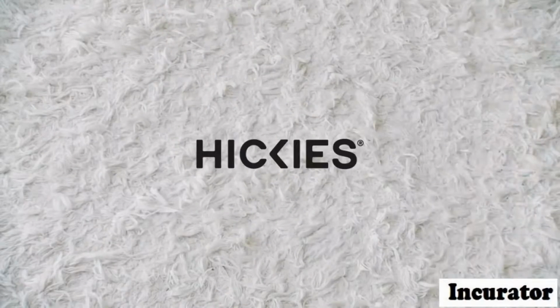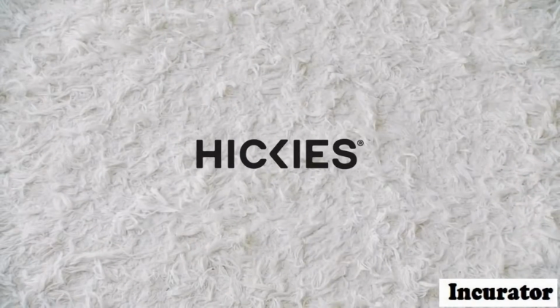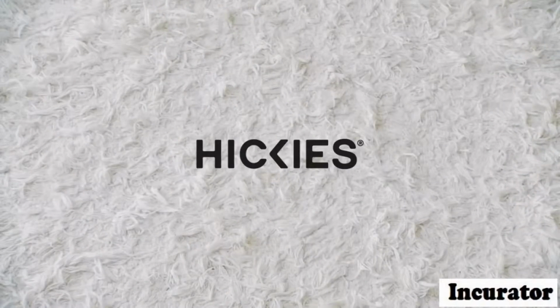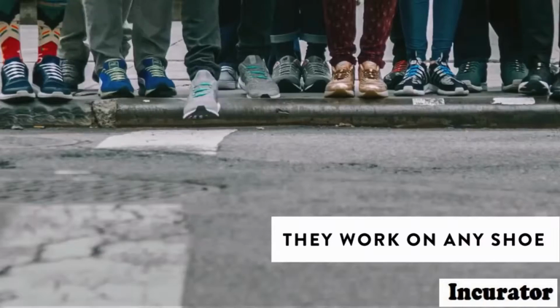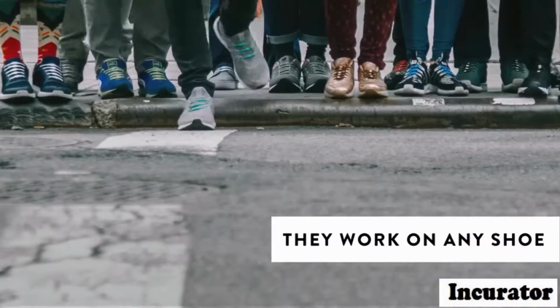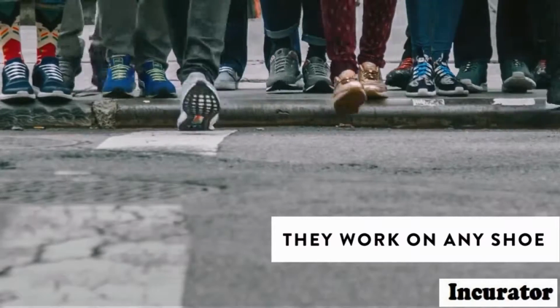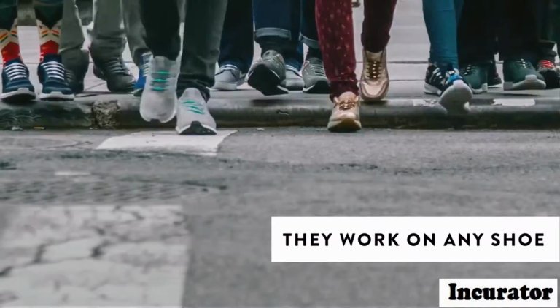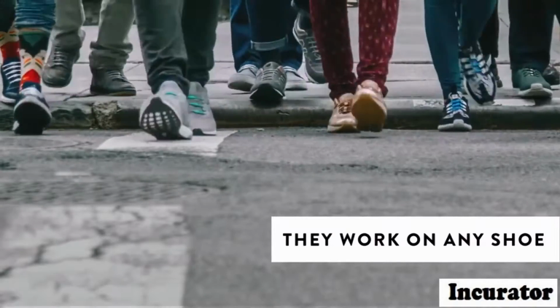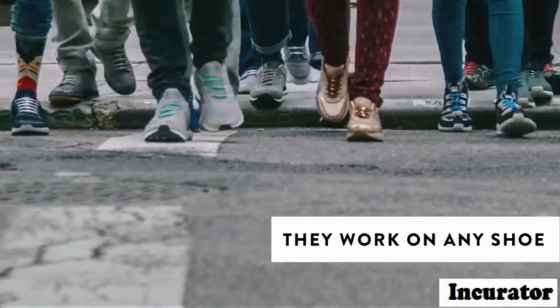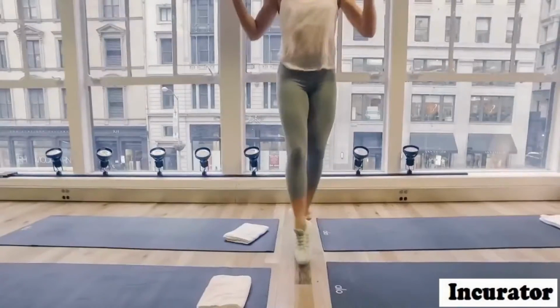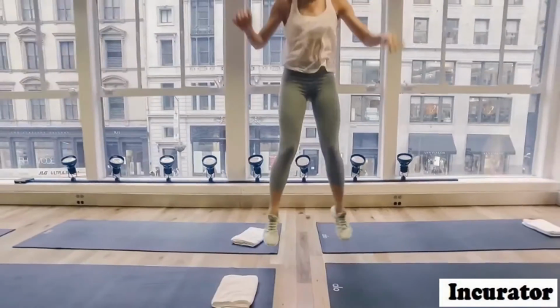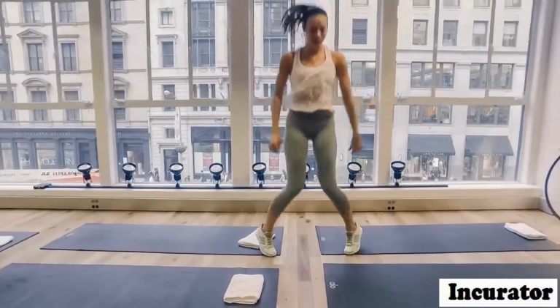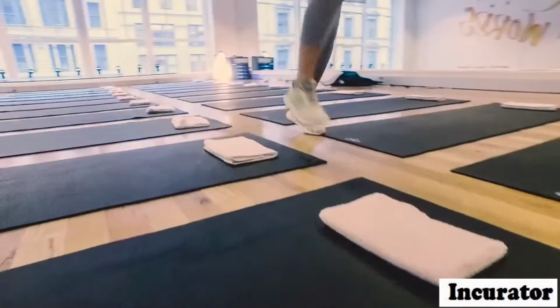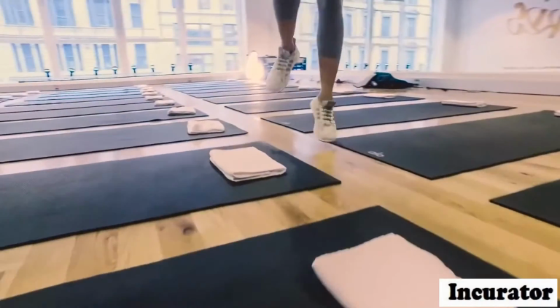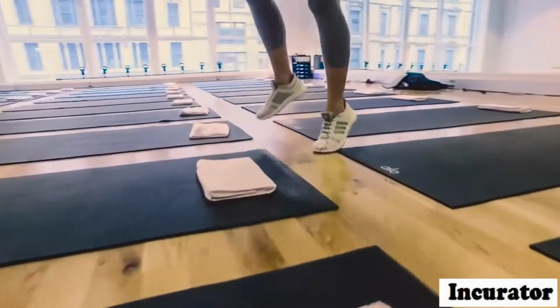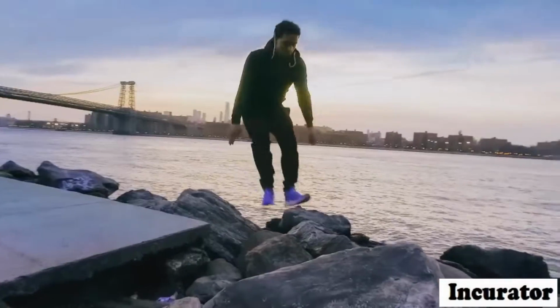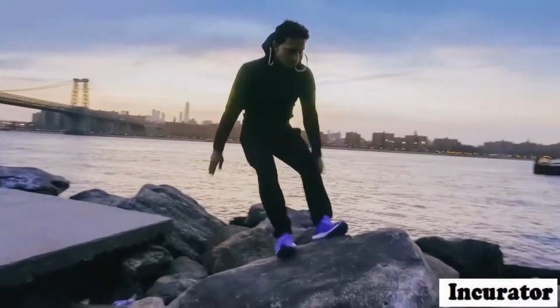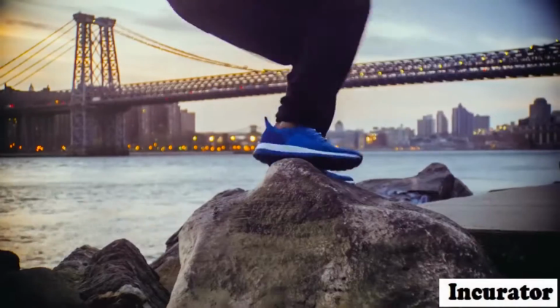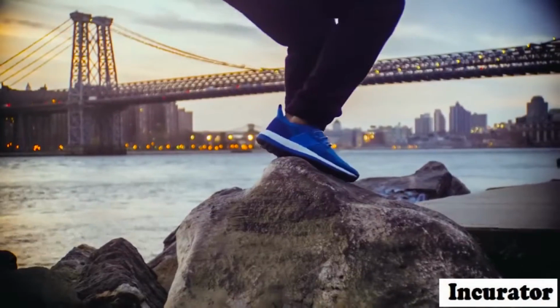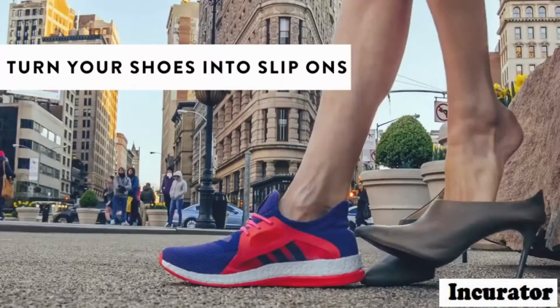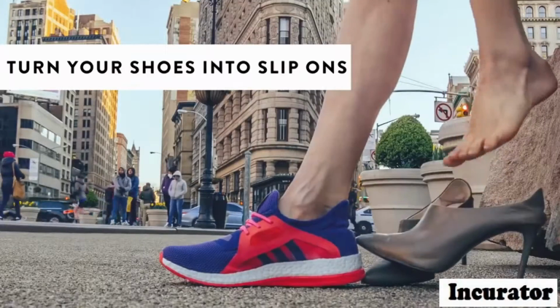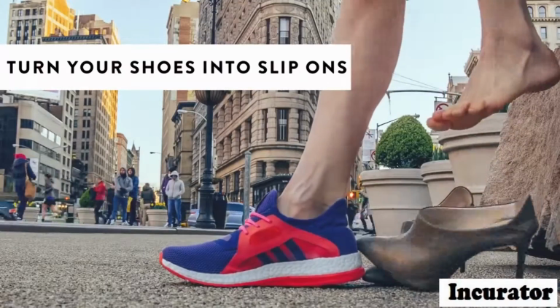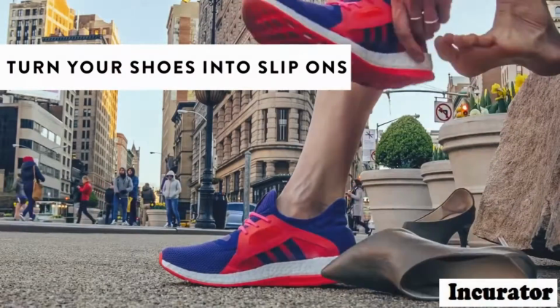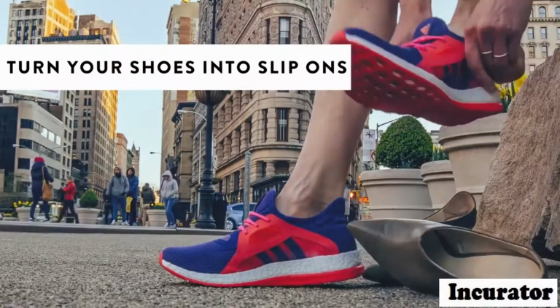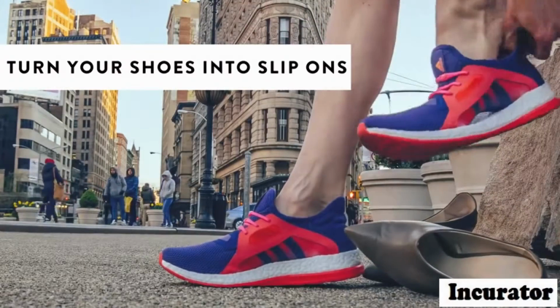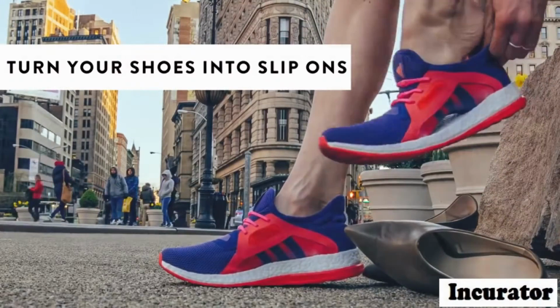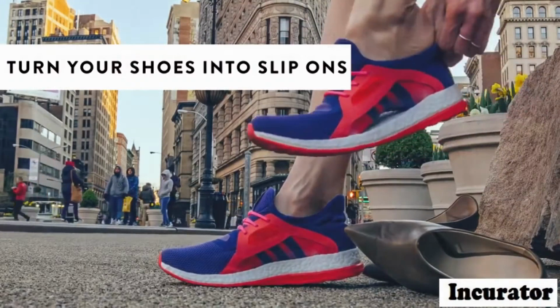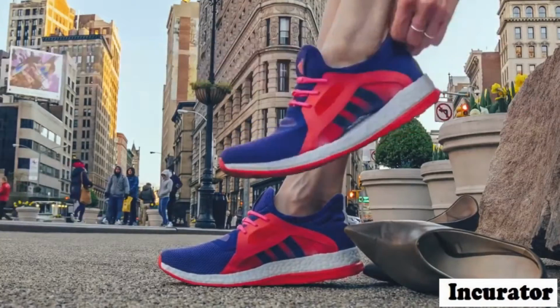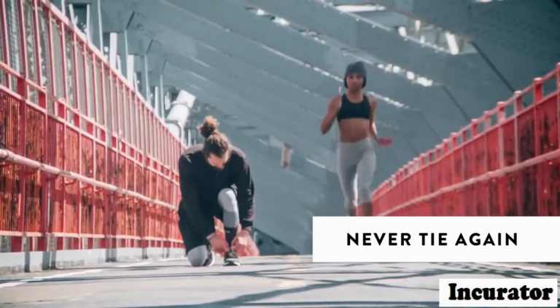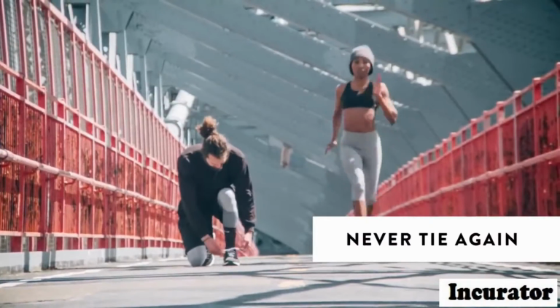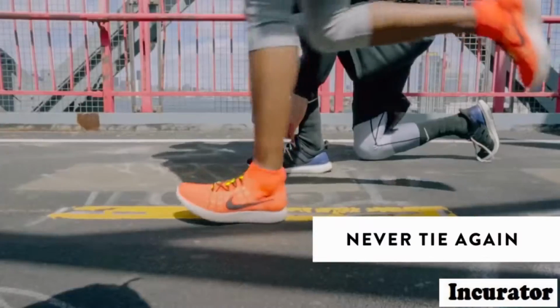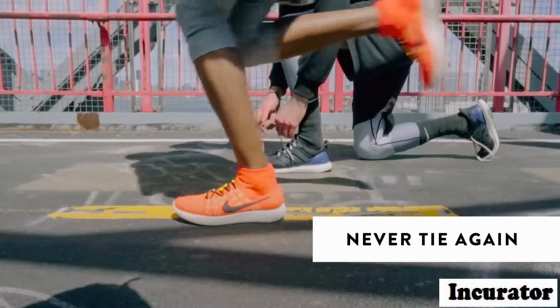Who are Hikis for? Everyone. They work on any shoe. What makes Hikis so special? Once installed, you can slip on or knock your shoes. You will never have those laces again.